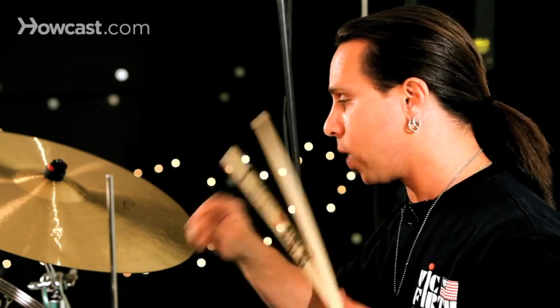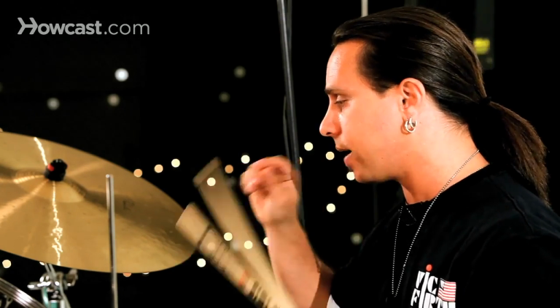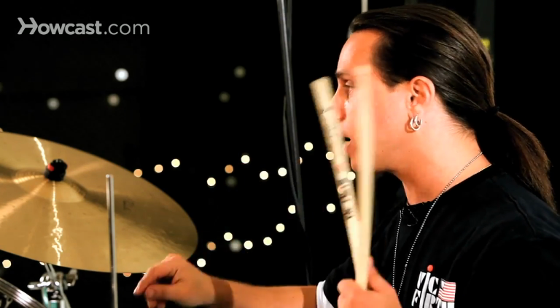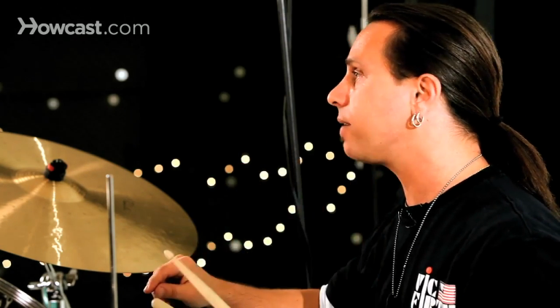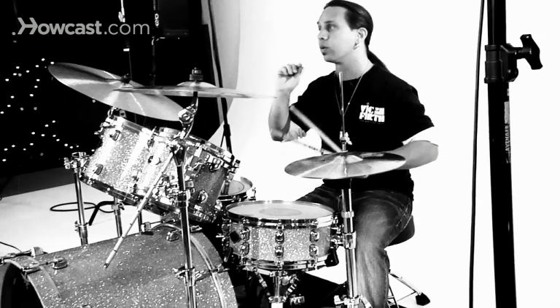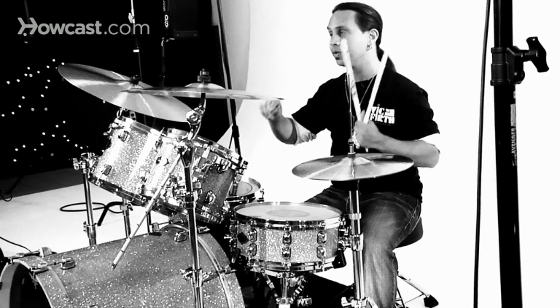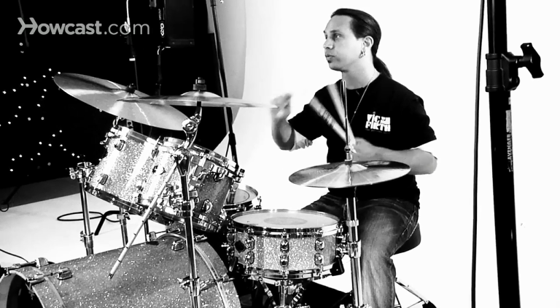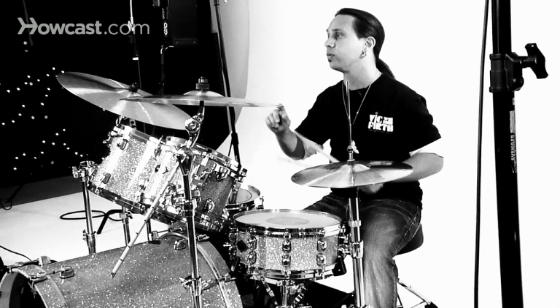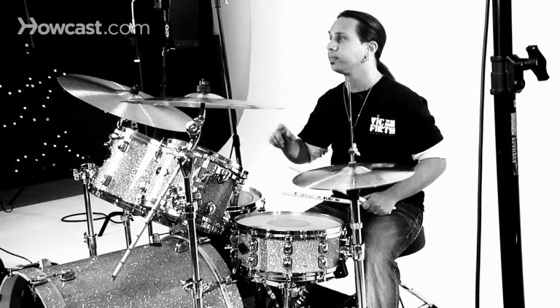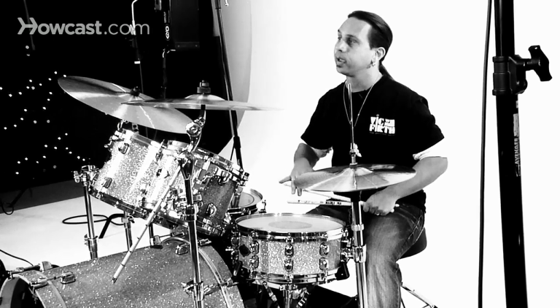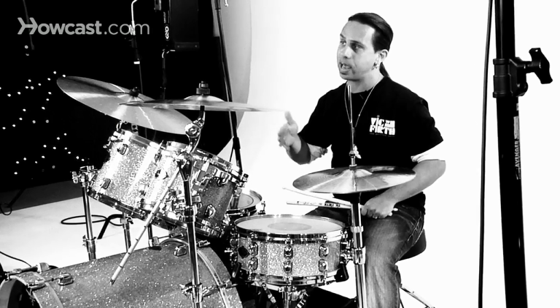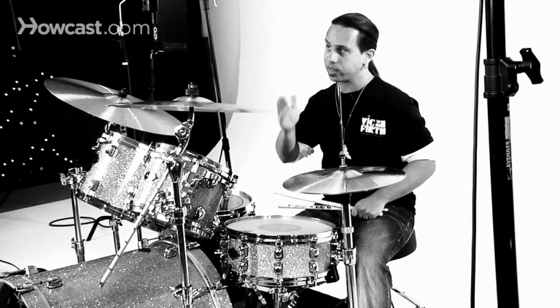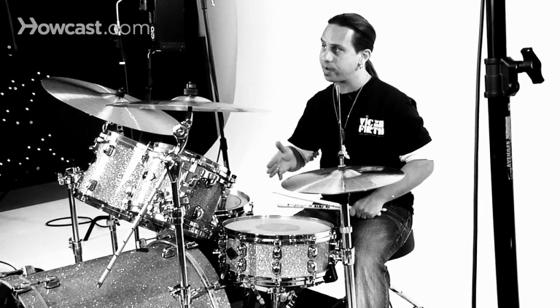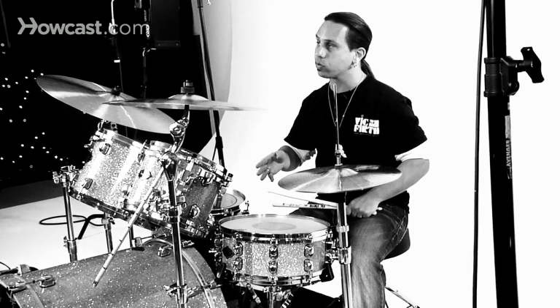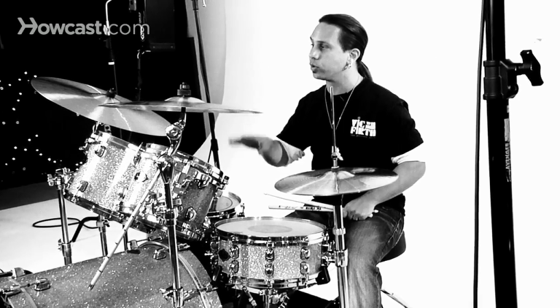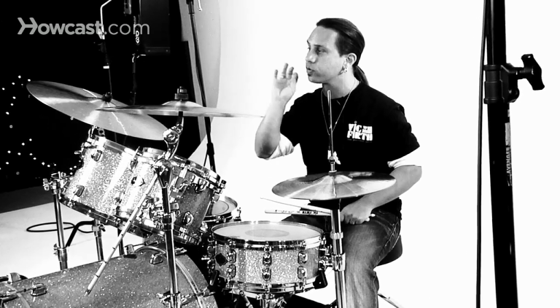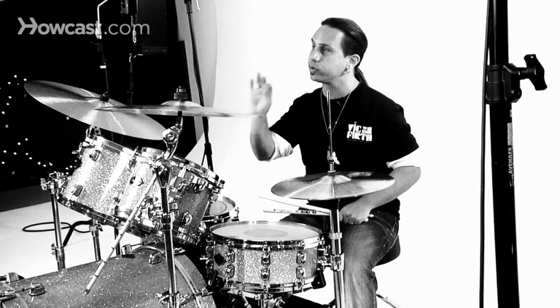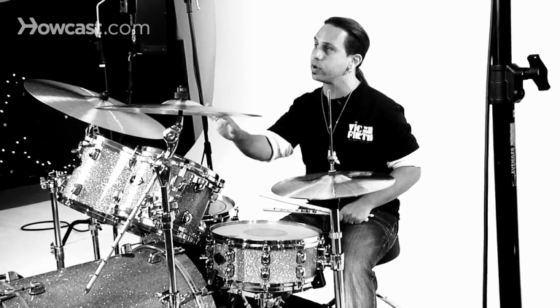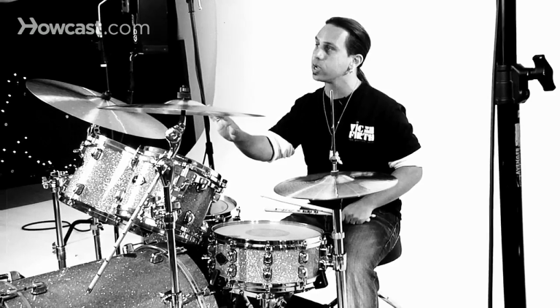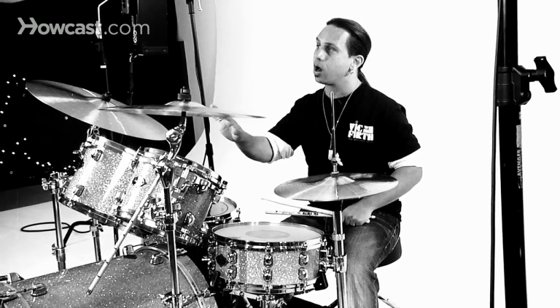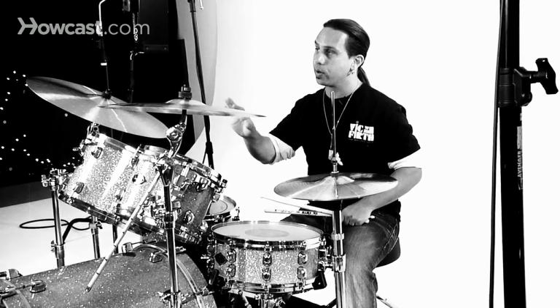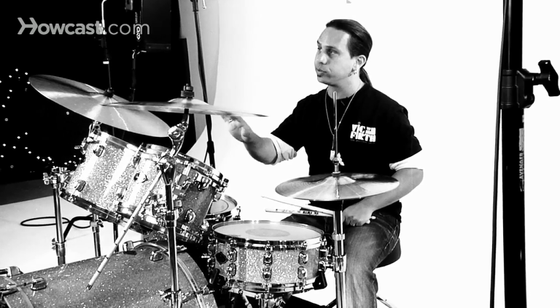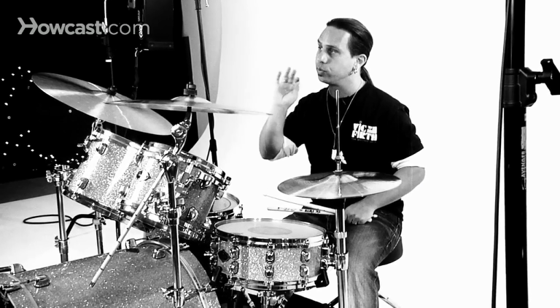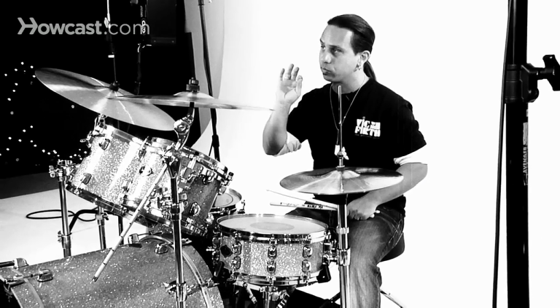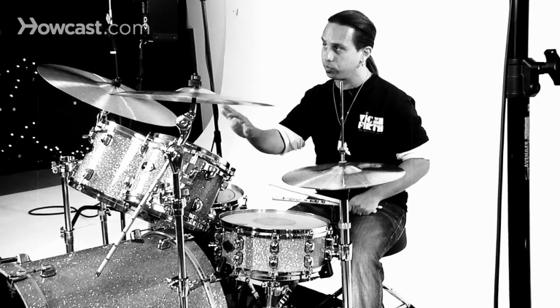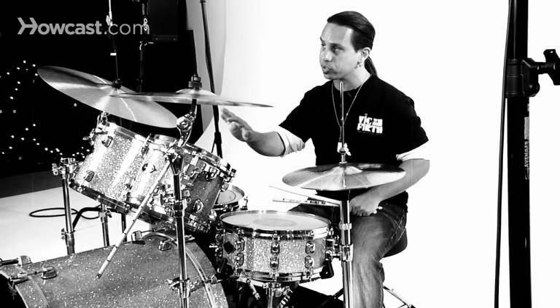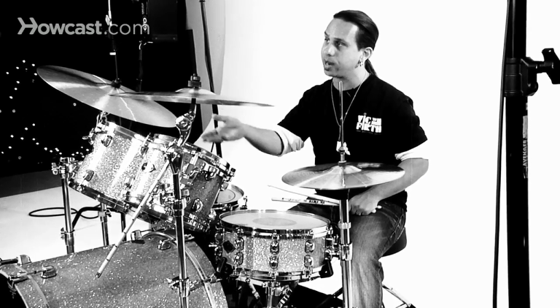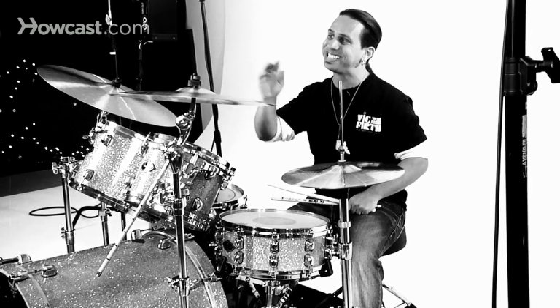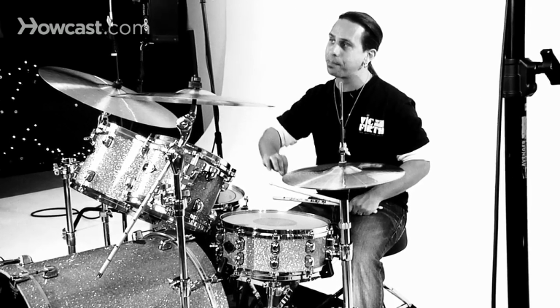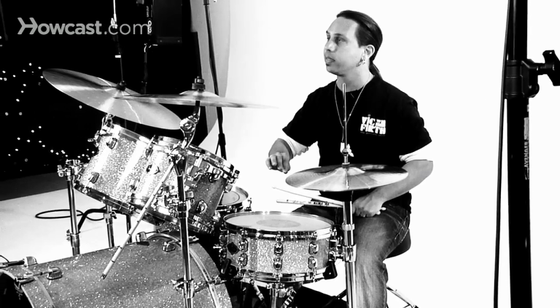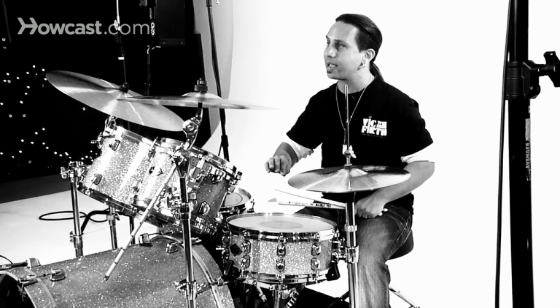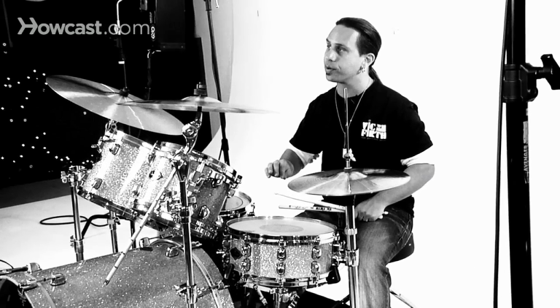Right, left, right, left — or one, two, three, four. And again, much like the five stroke roll, your first series of notes are going to be the rolled portion, and you're going to tap the last stroke.